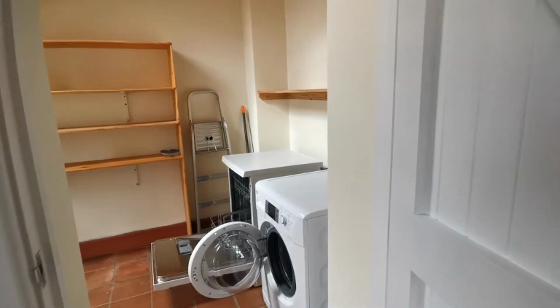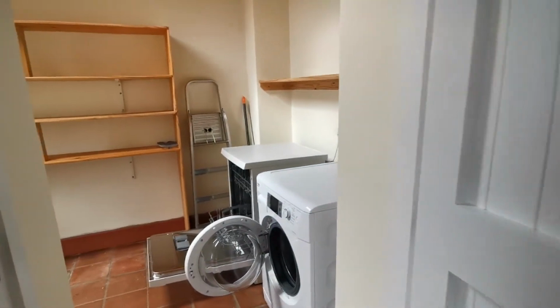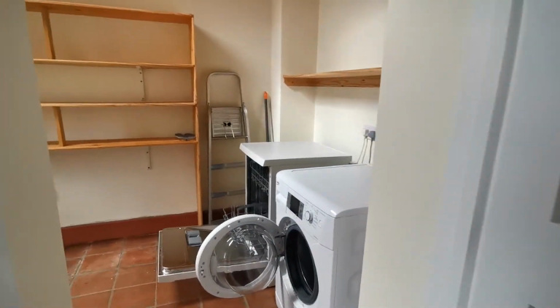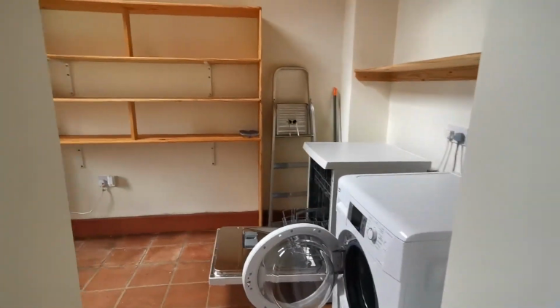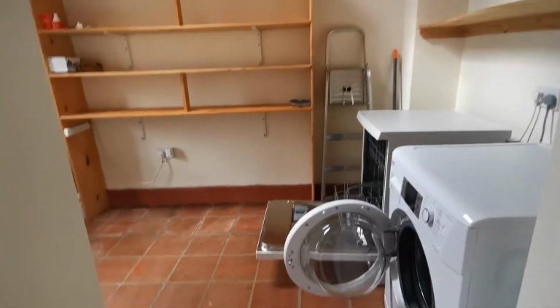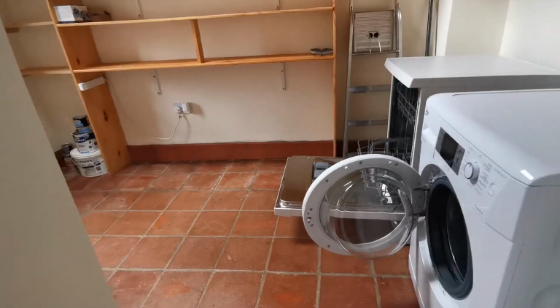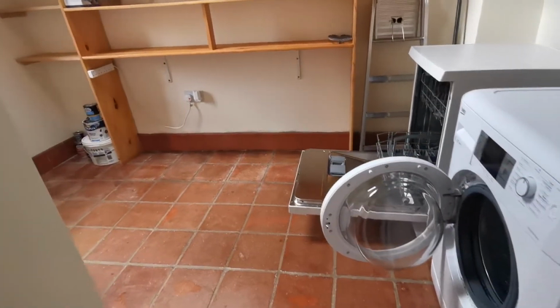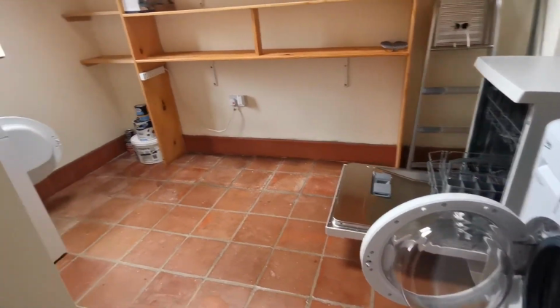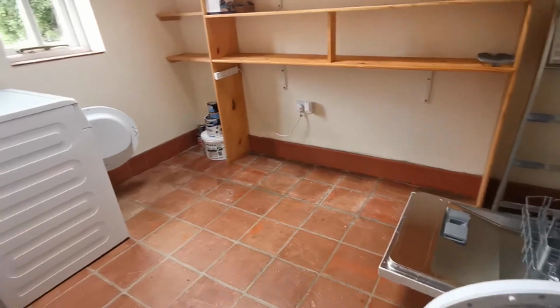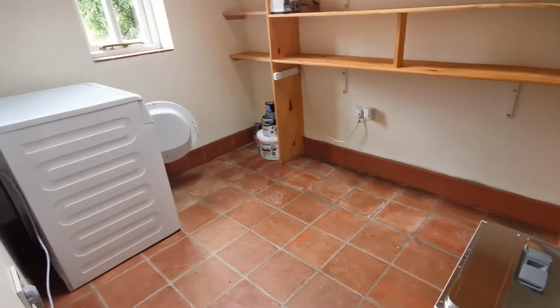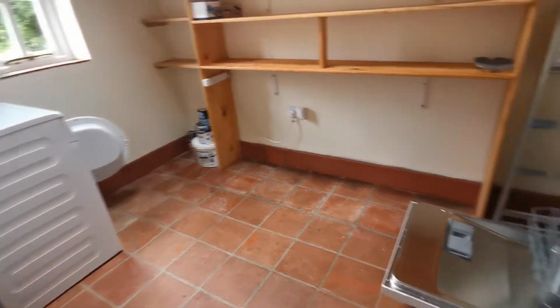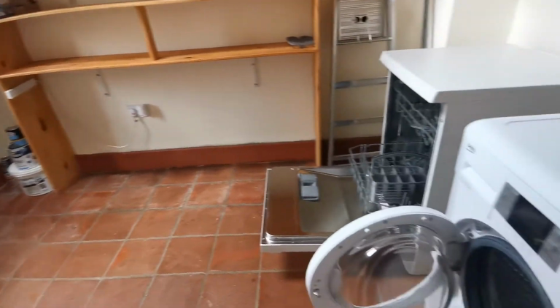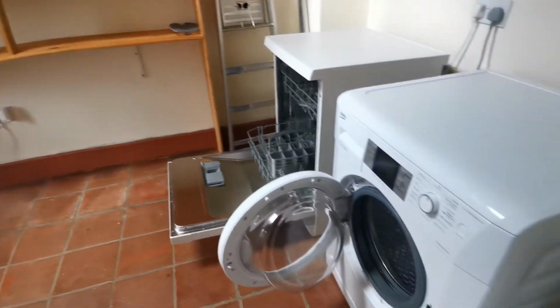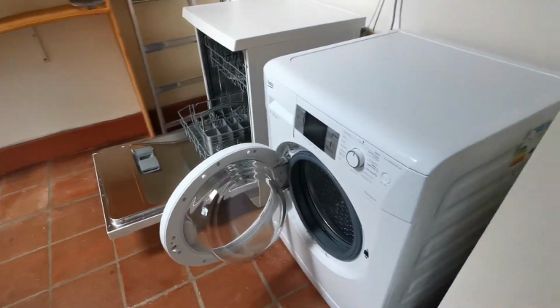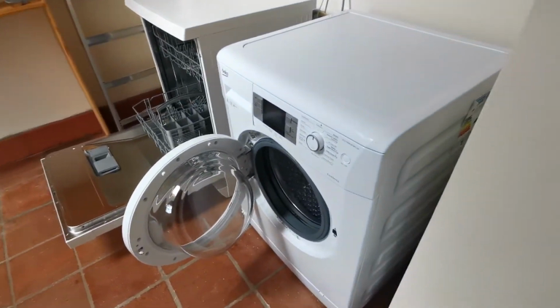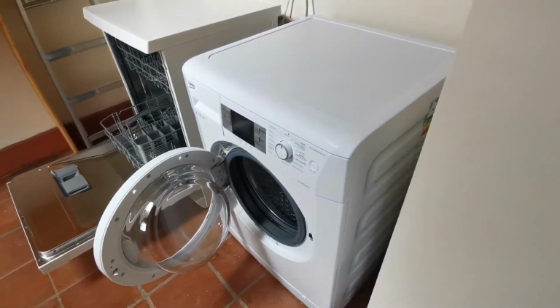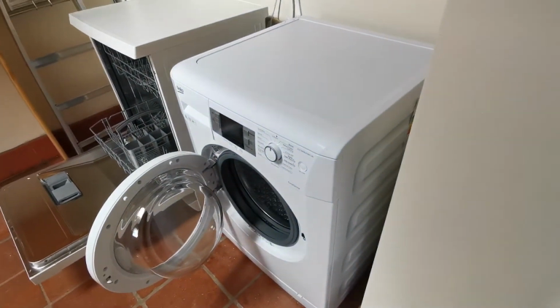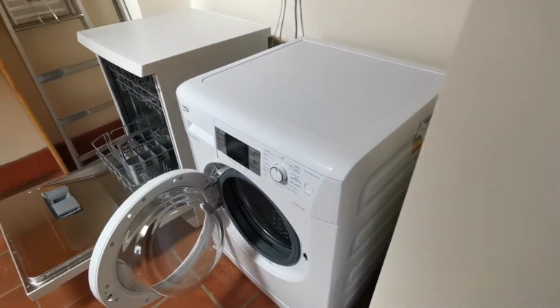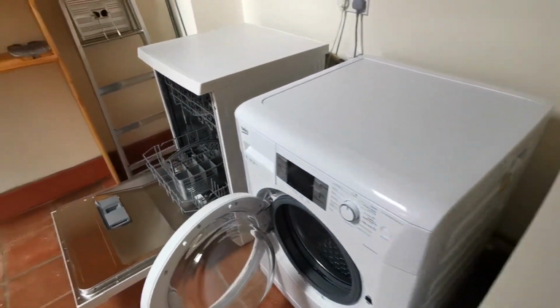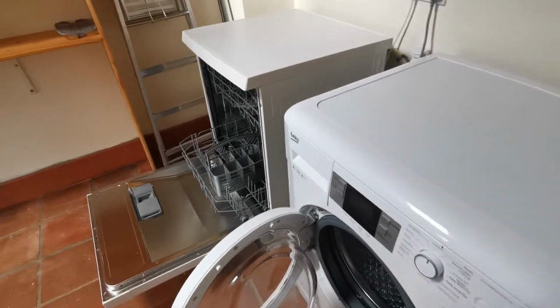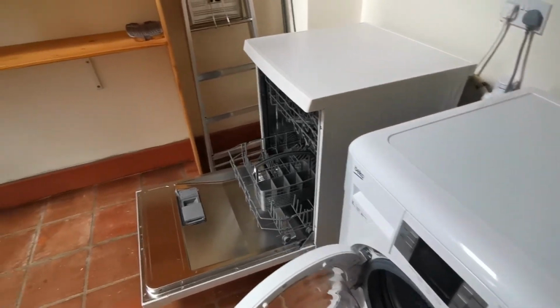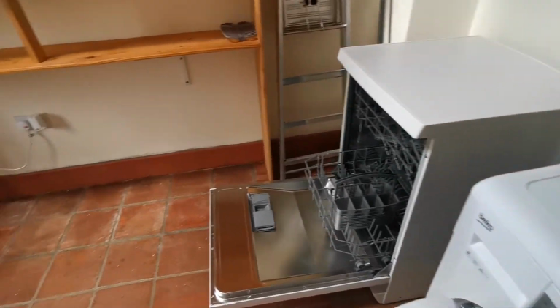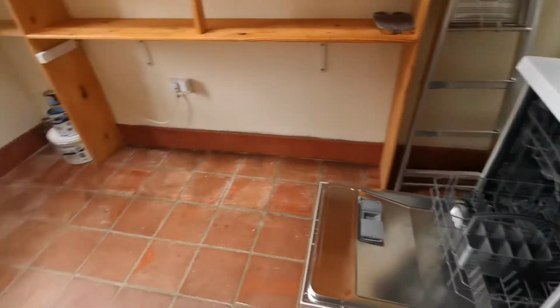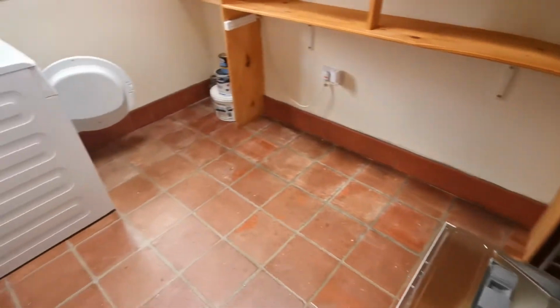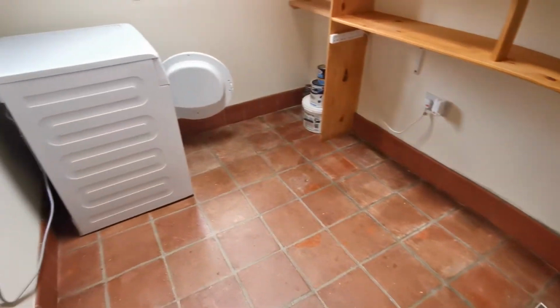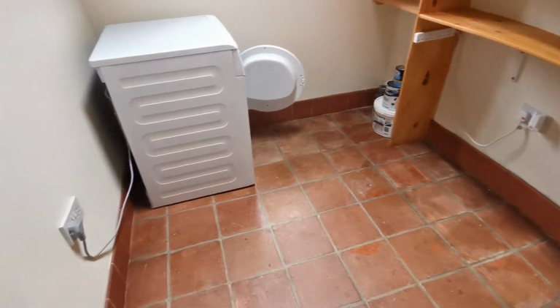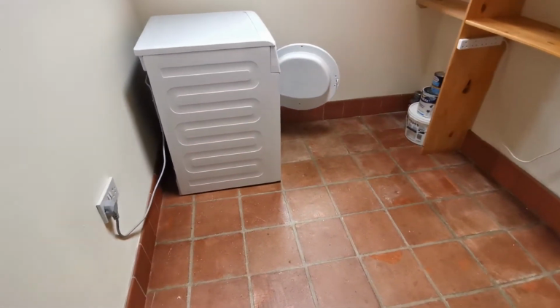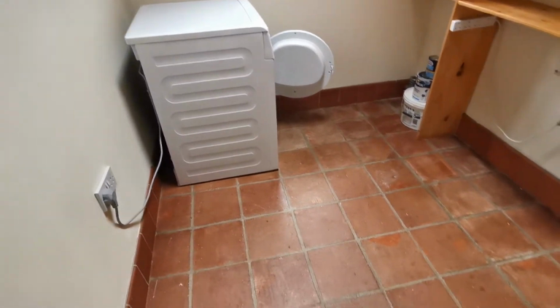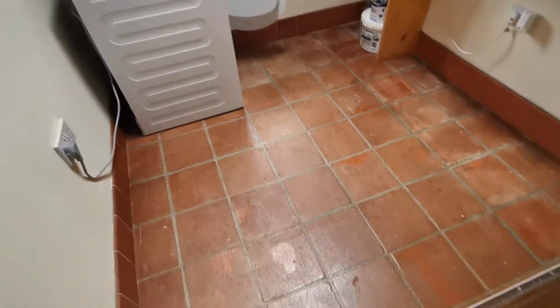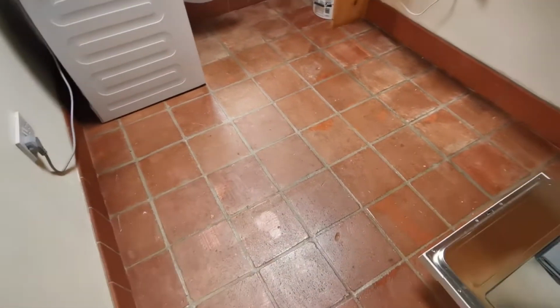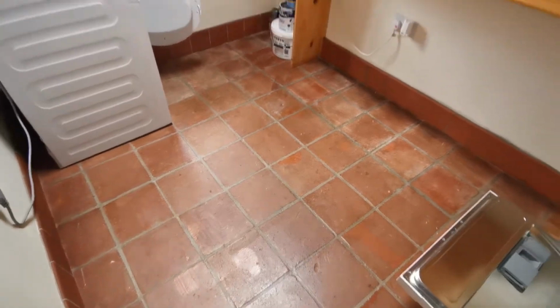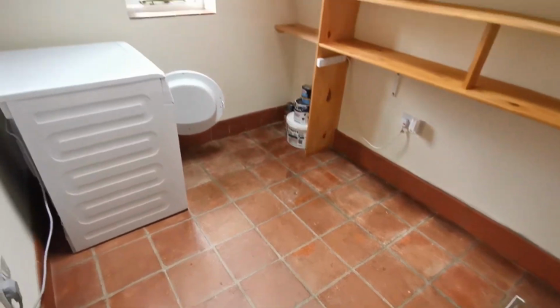We've got the utility room with a washing machine, dishwasher, and tumble dryer, with tiles to the floor.